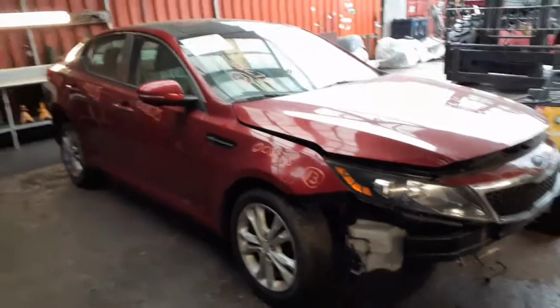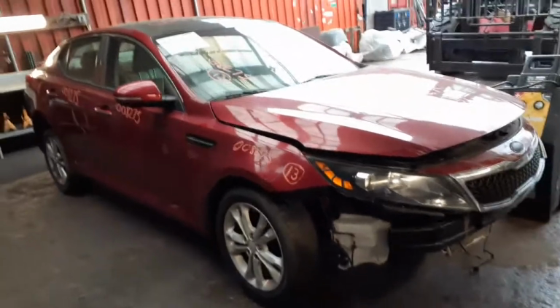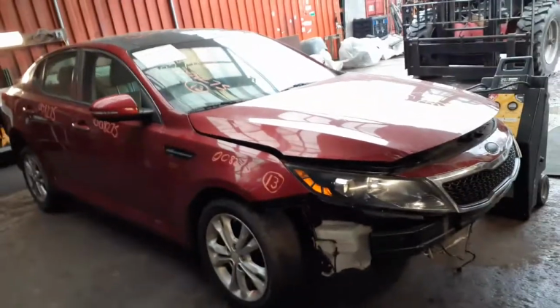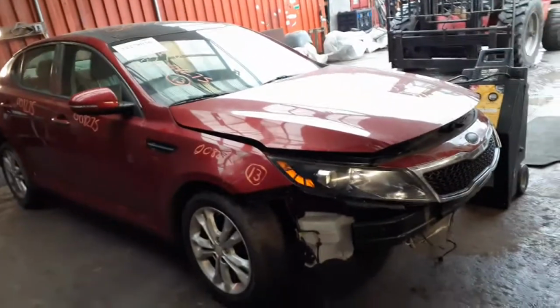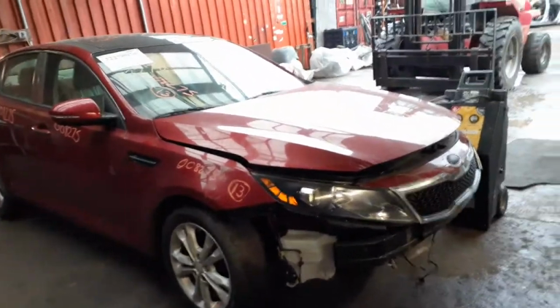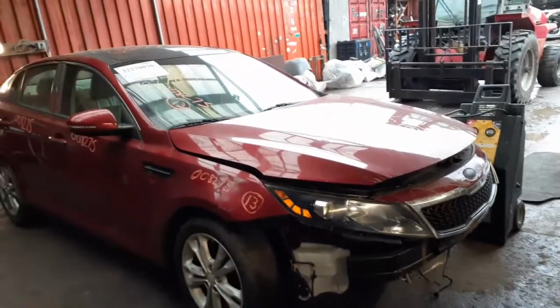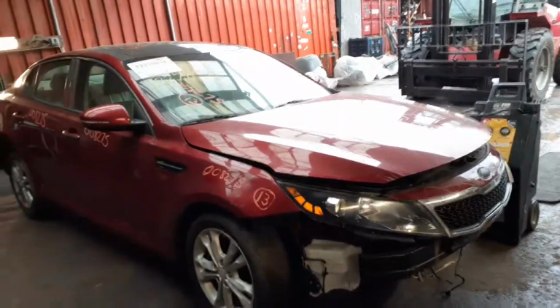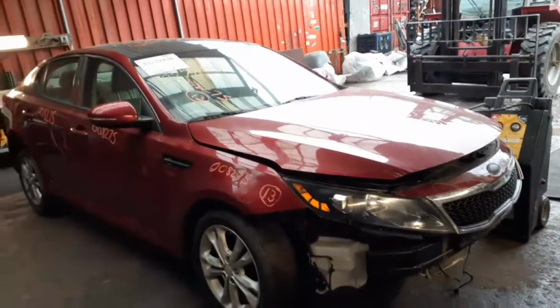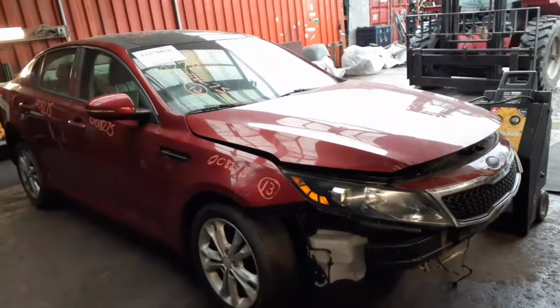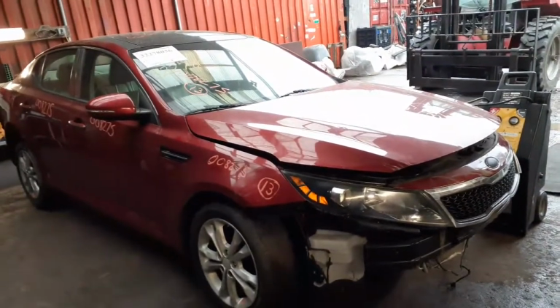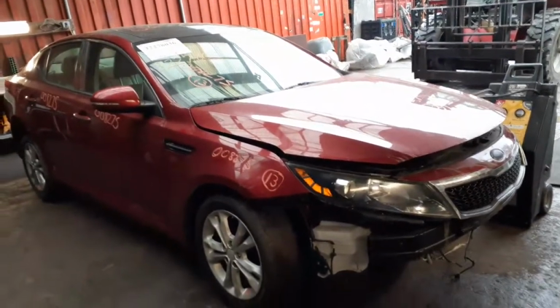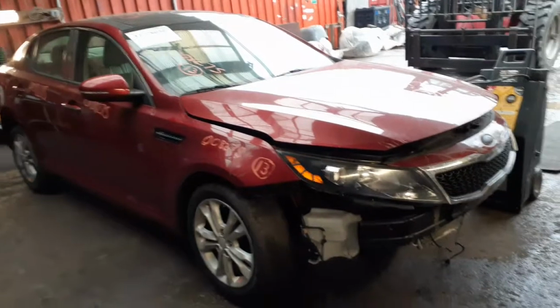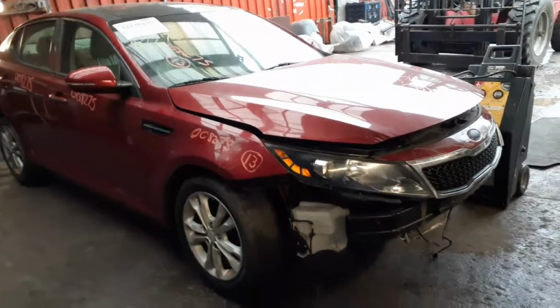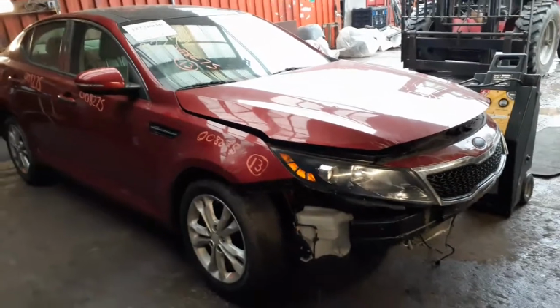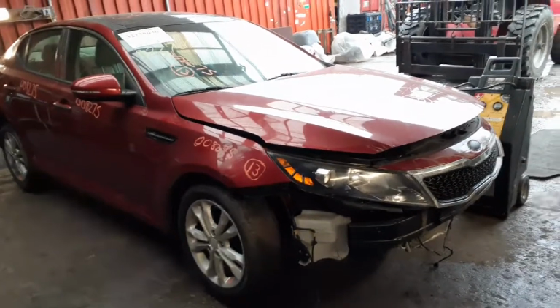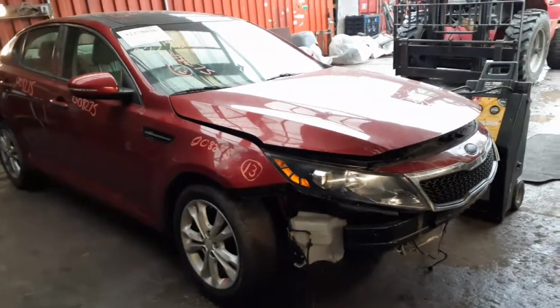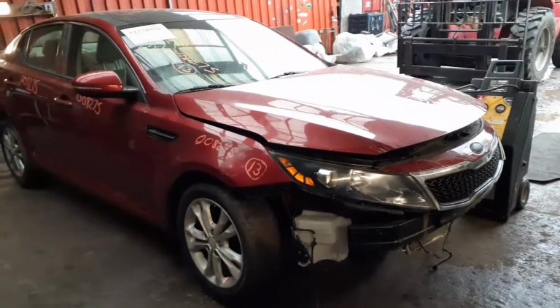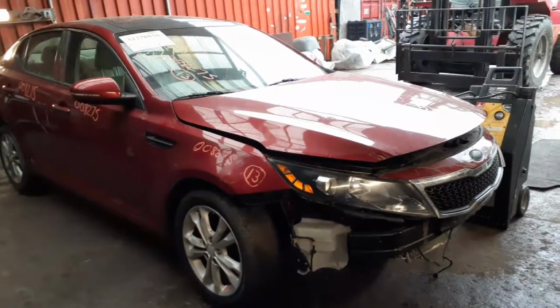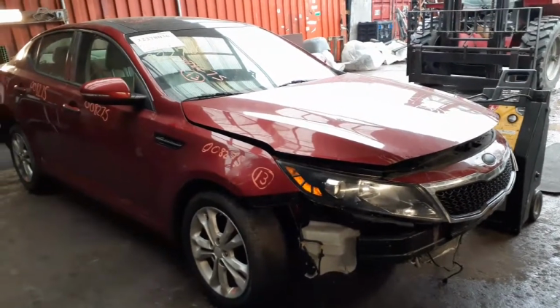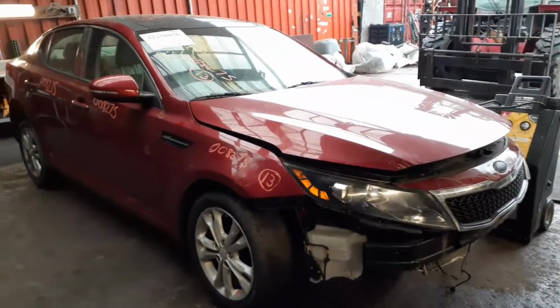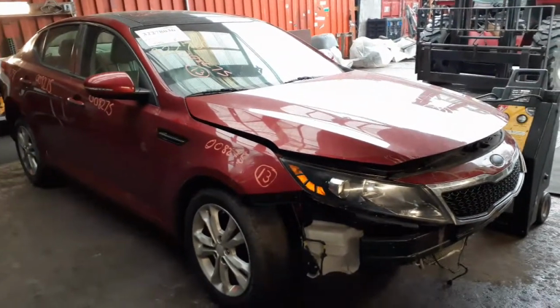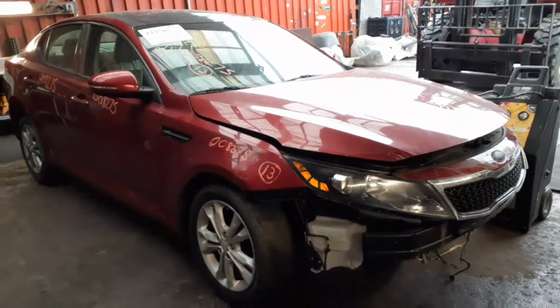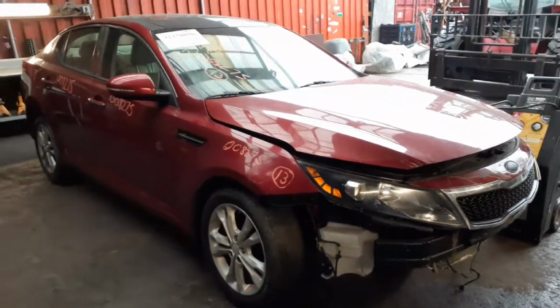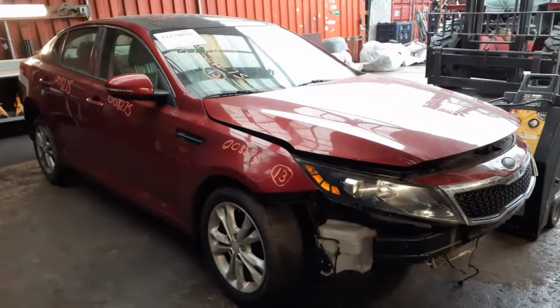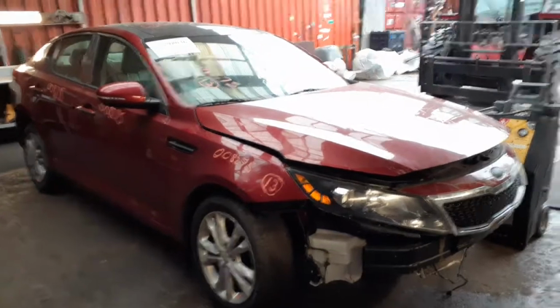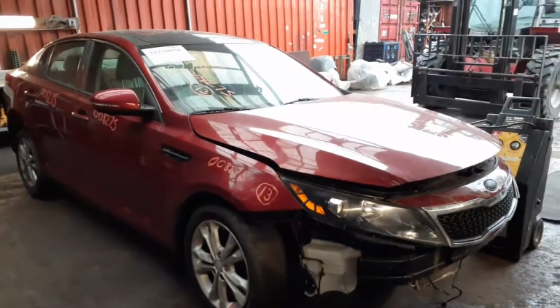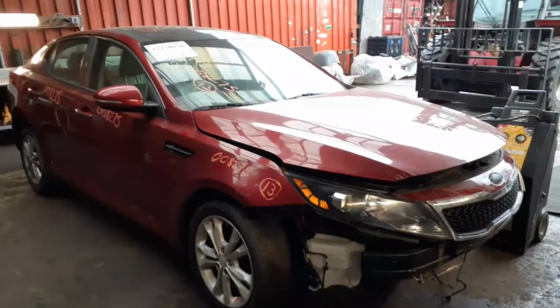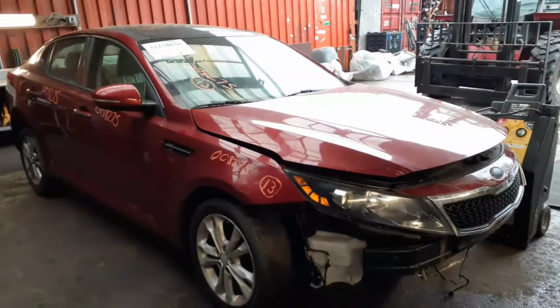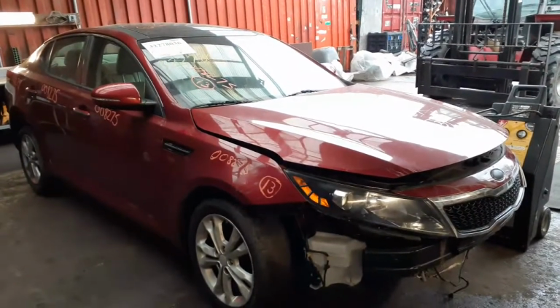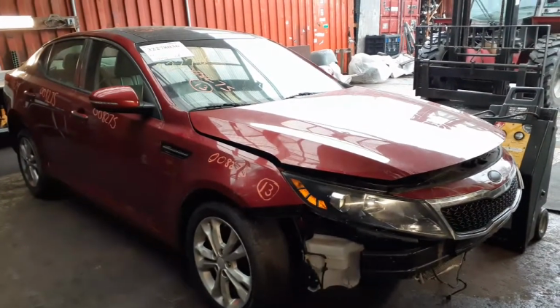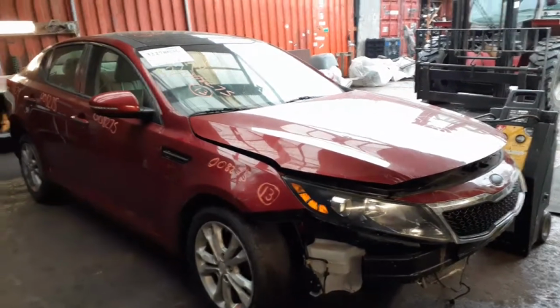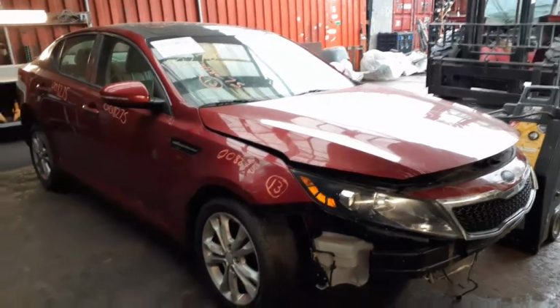This thing was hit in the front left side suspension and underneath the car — took out pretty much the radiator. All that stuff underneath has been hit. Motor and transmission are good. There's a little scrape on the oil pan and on the transmission pan.